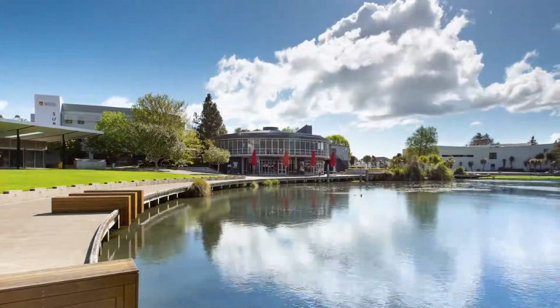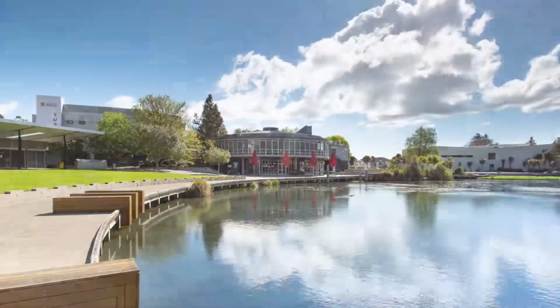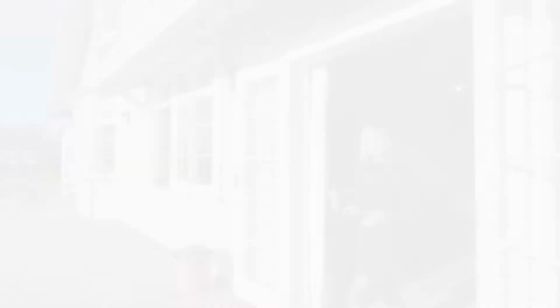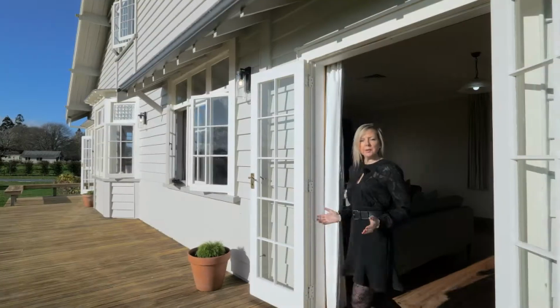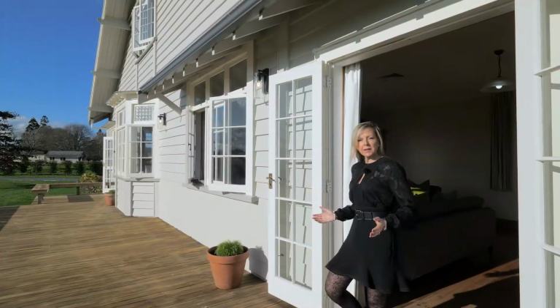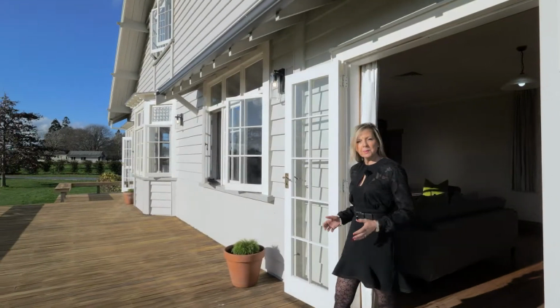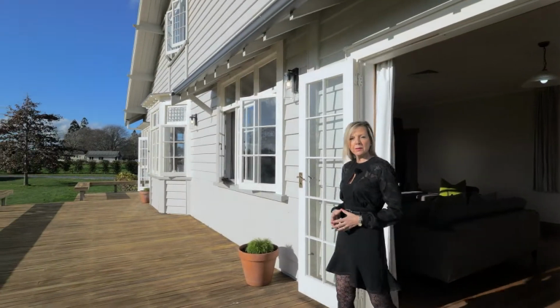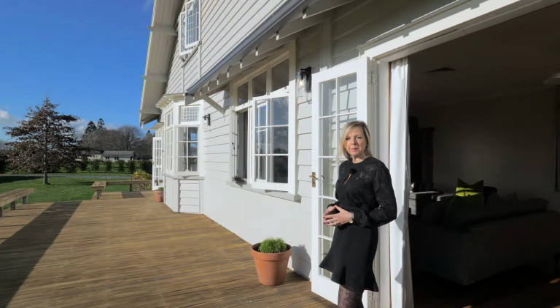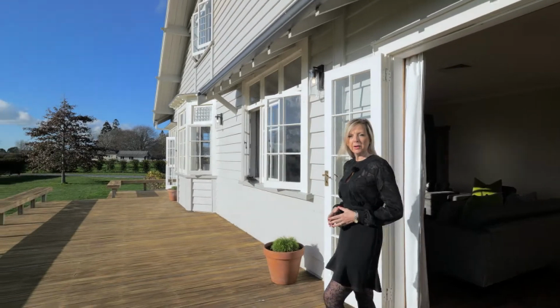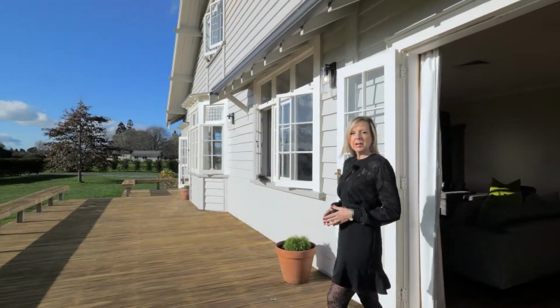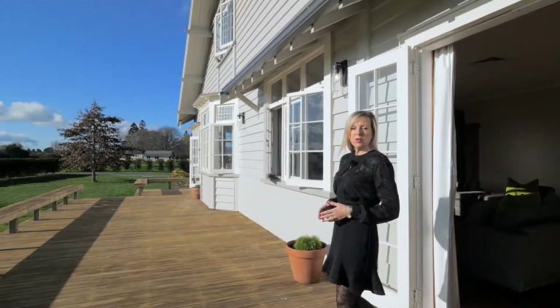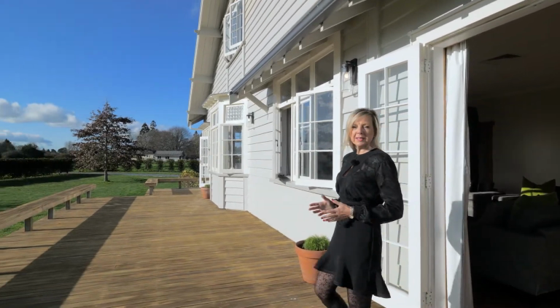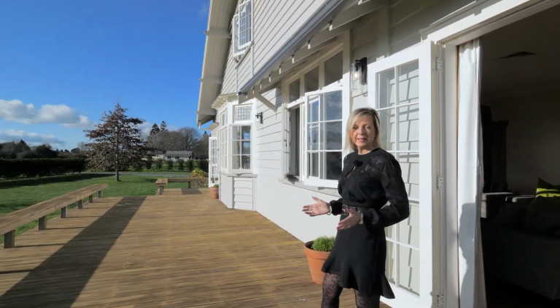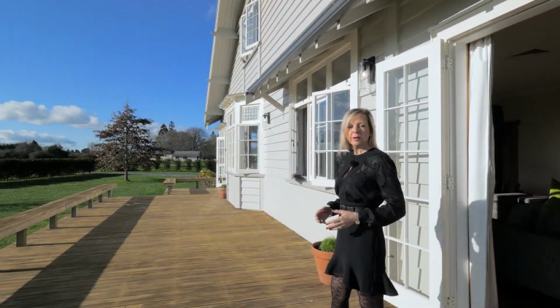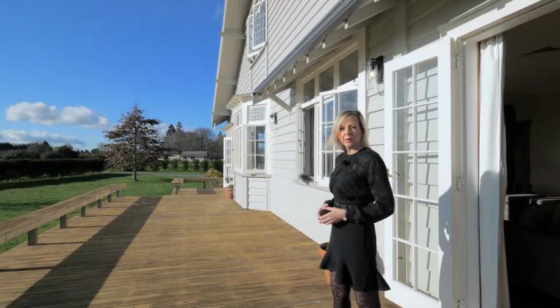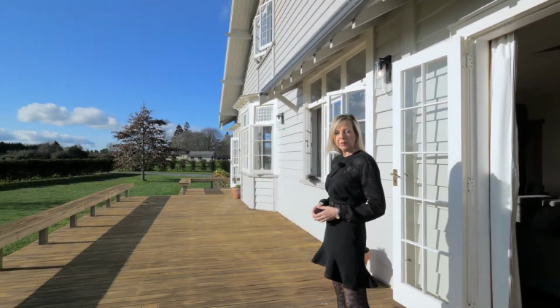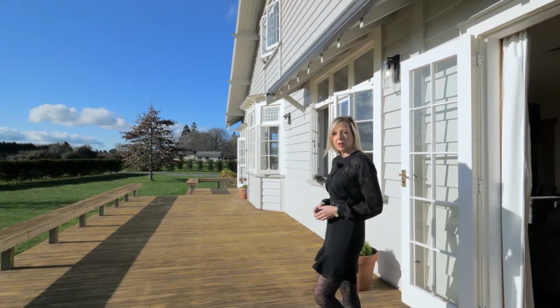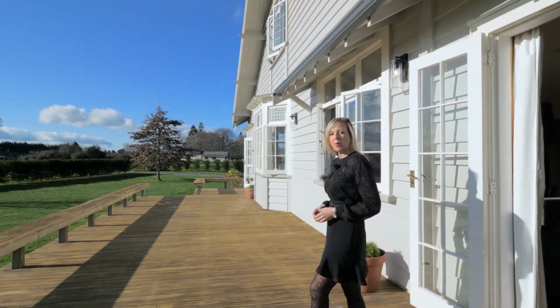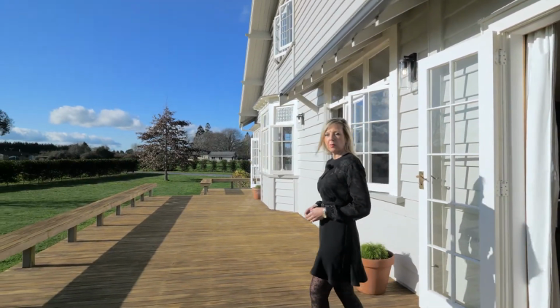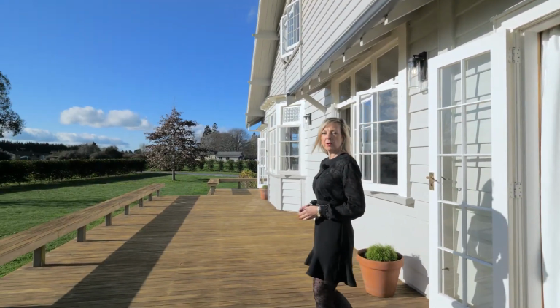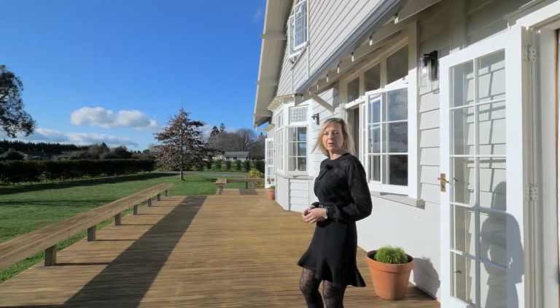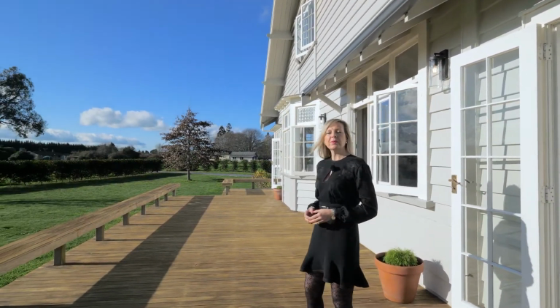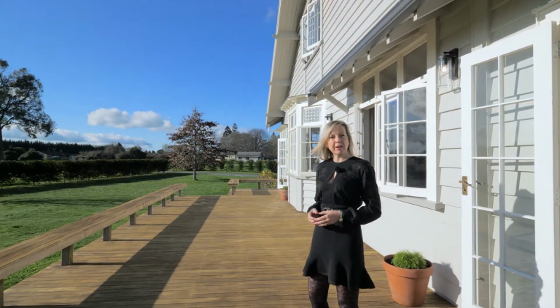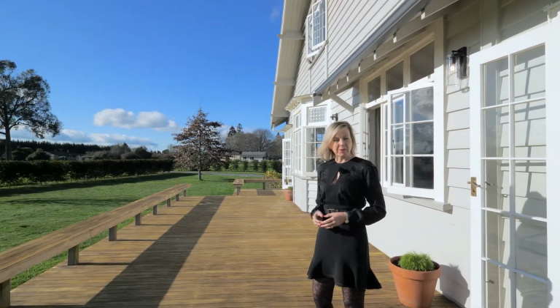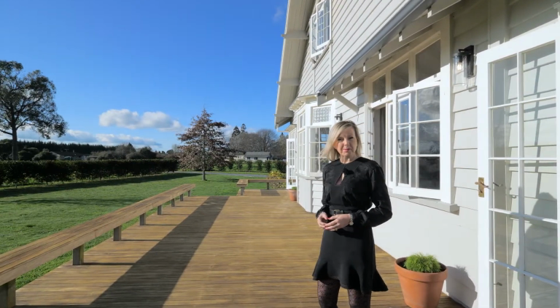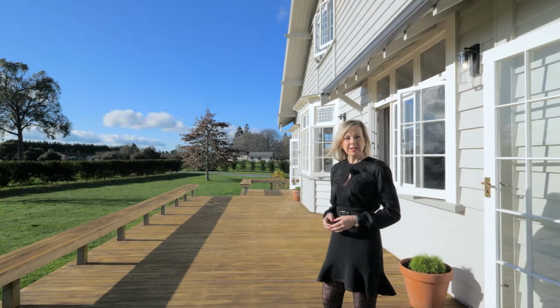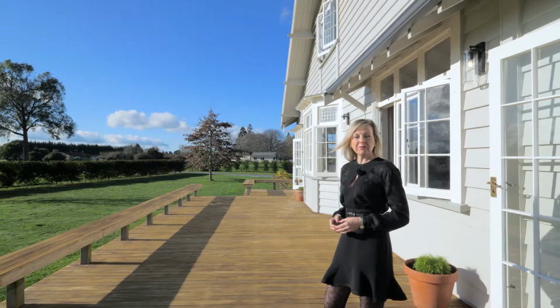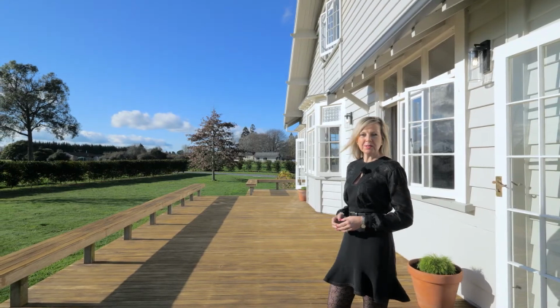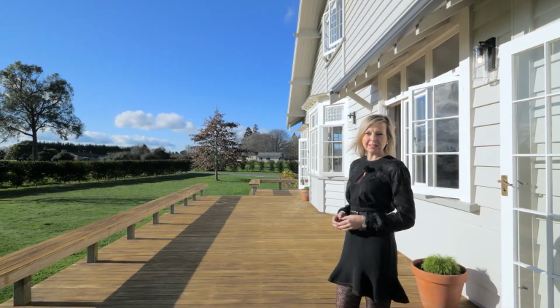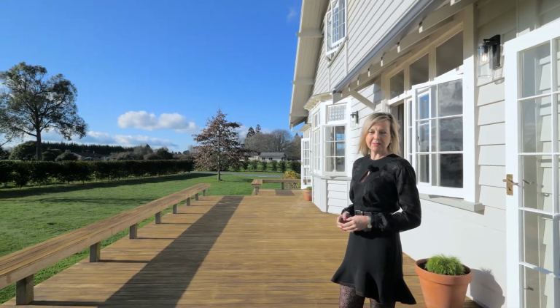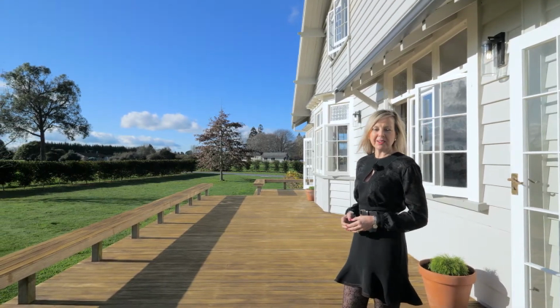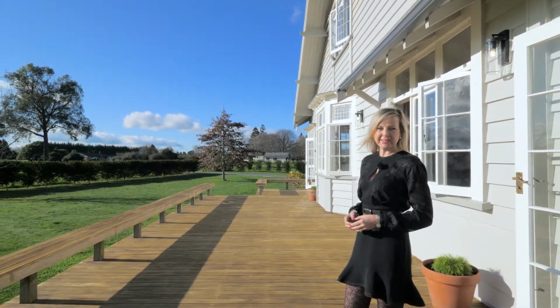To truly appreciate this beautiful family home, call me today to arrange a private viewing, or why not pop along to one of our open homes. We look forward to meeting you very soon.